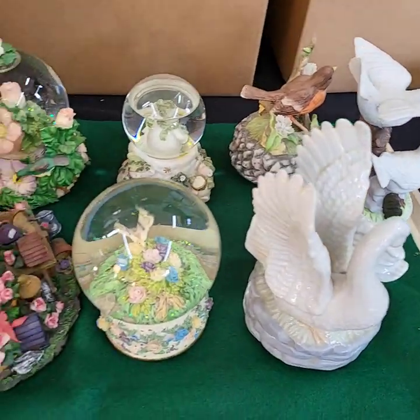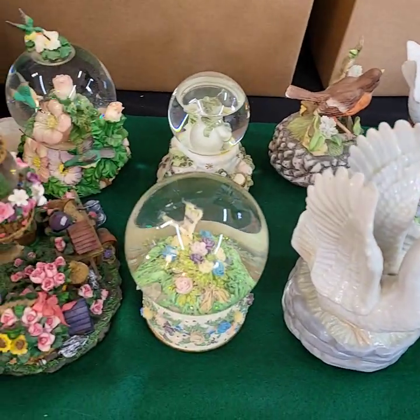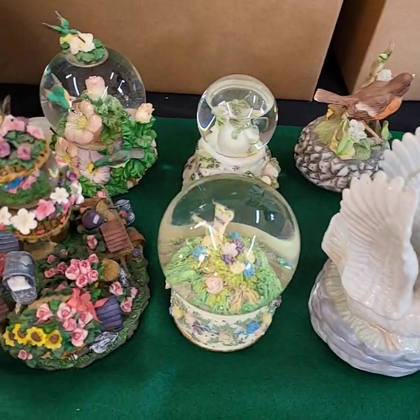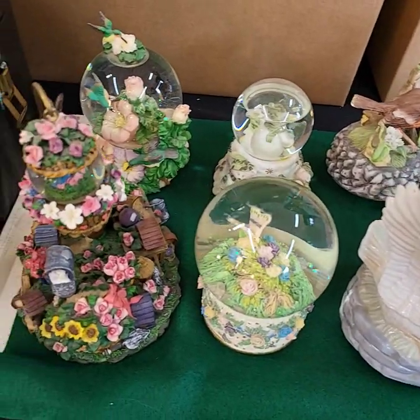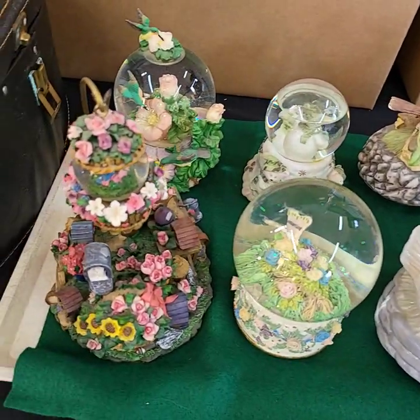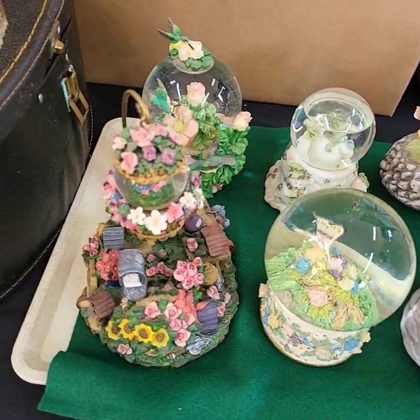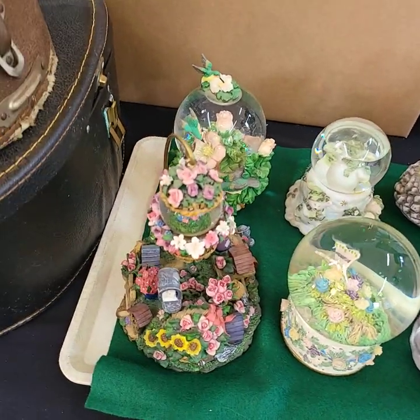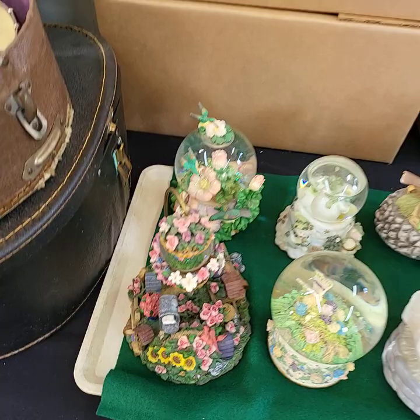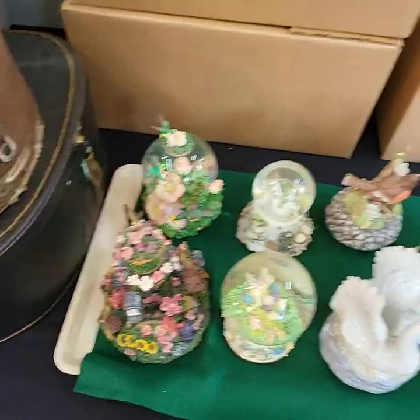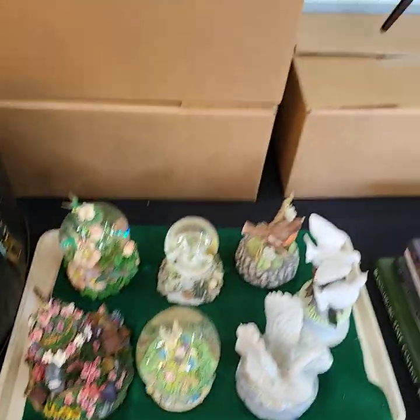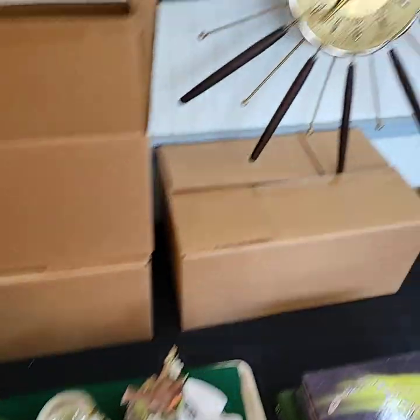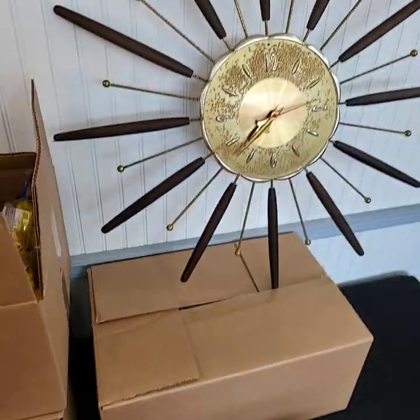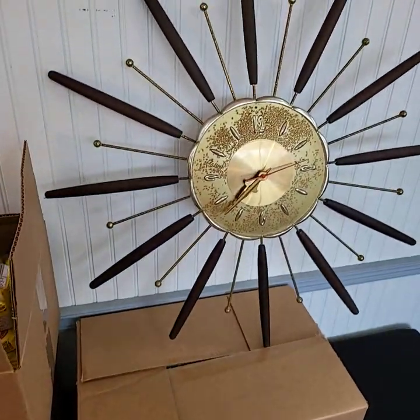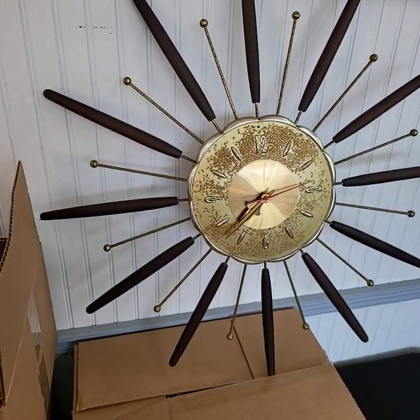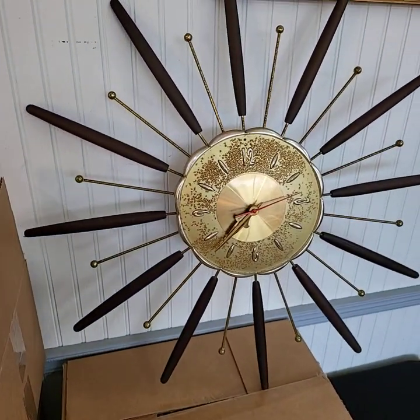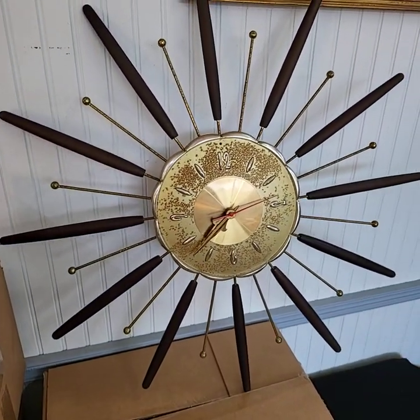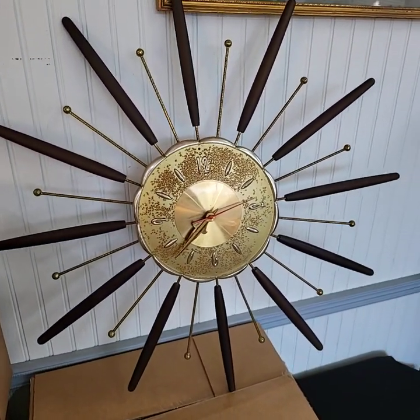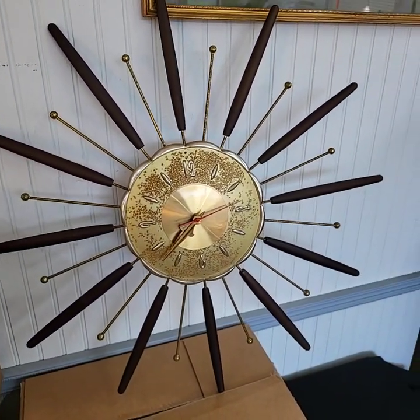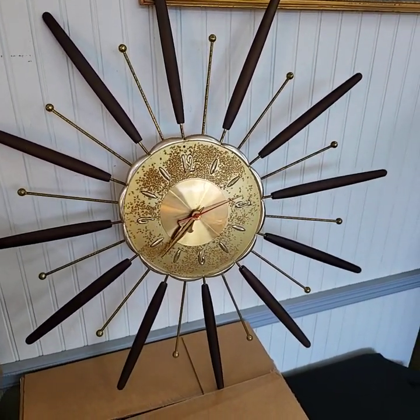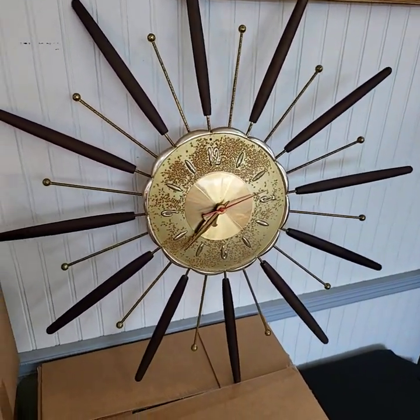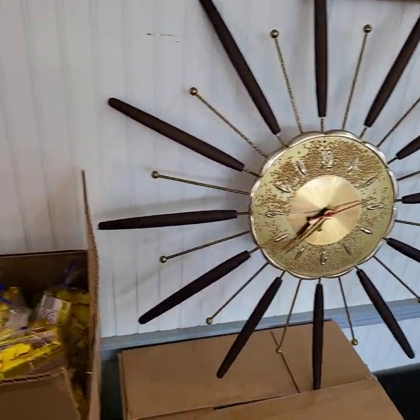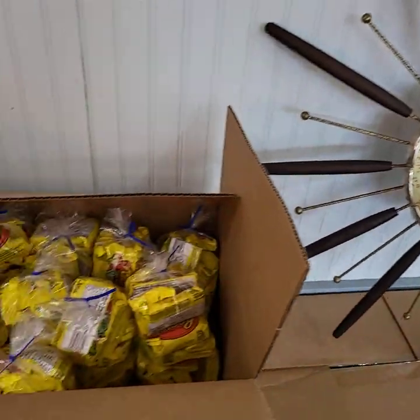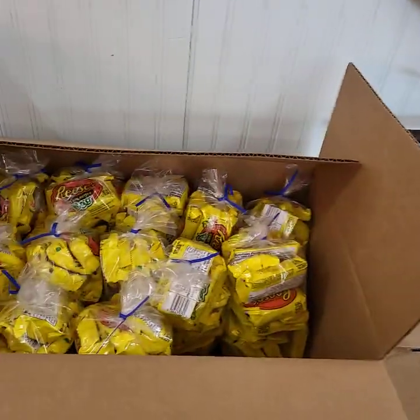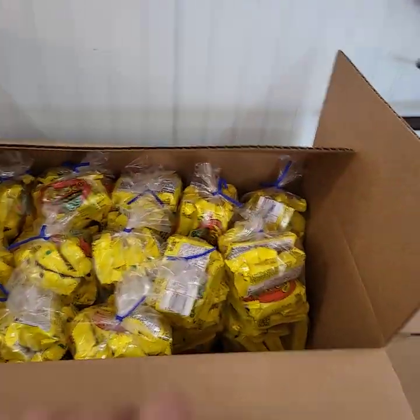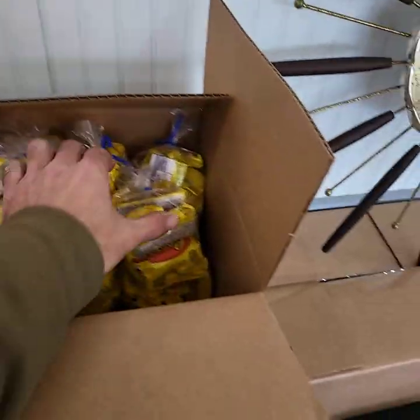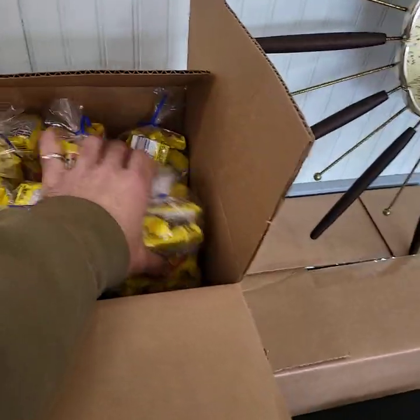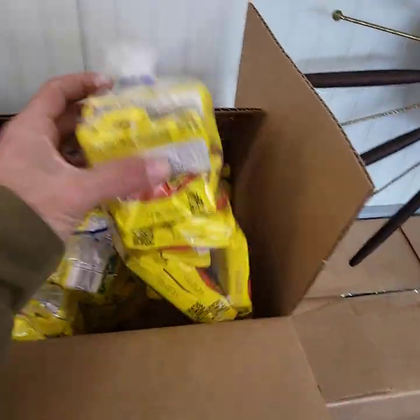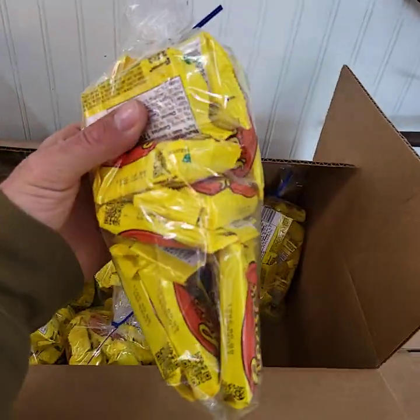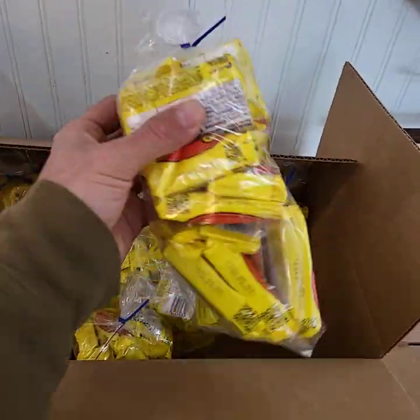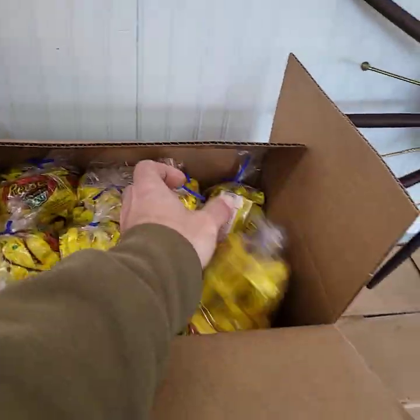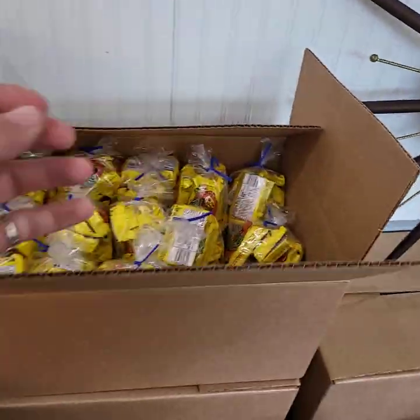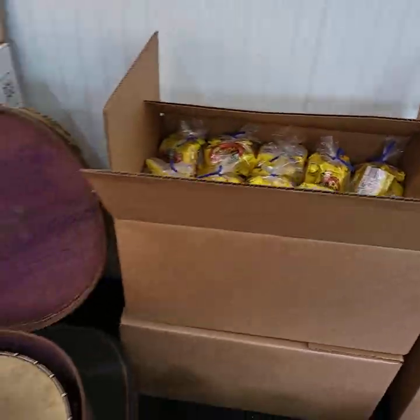Tray of snow globes and more. A nice retro clock. We have peanut butter cups — they'll be out for tonight.